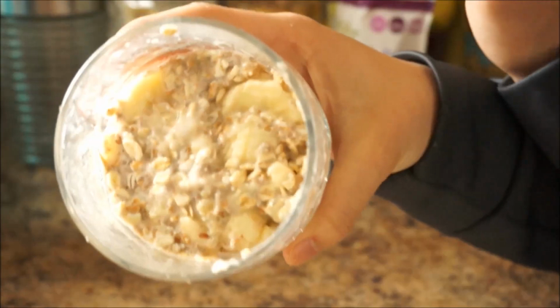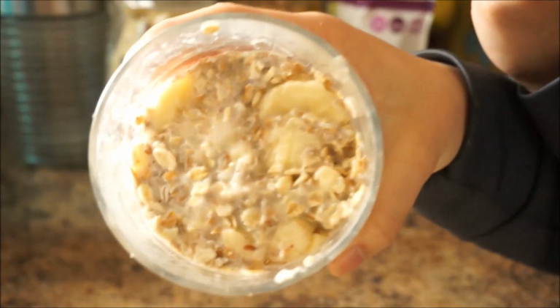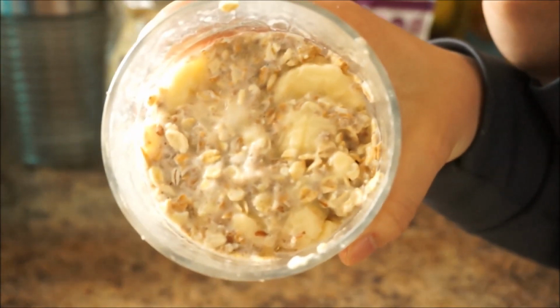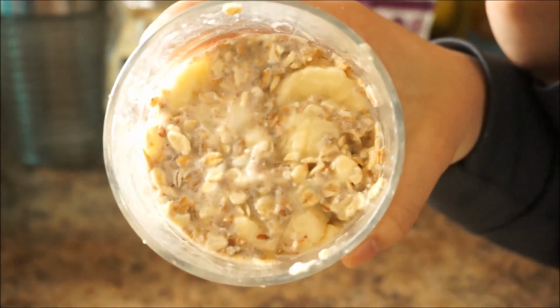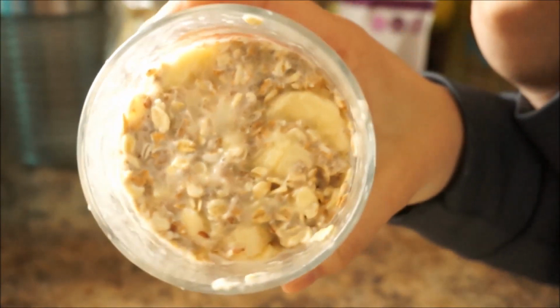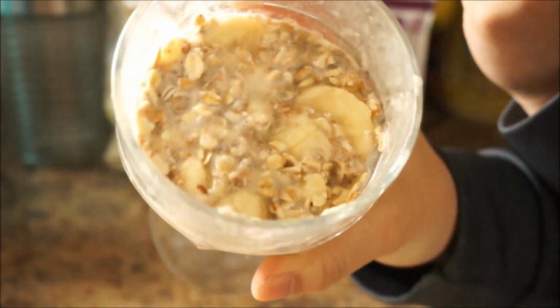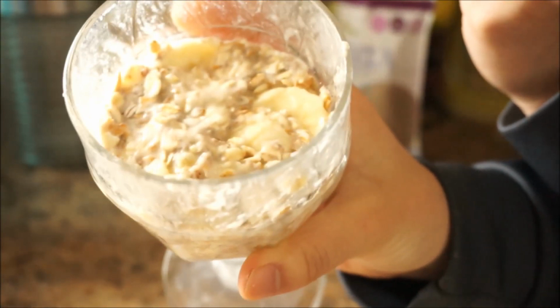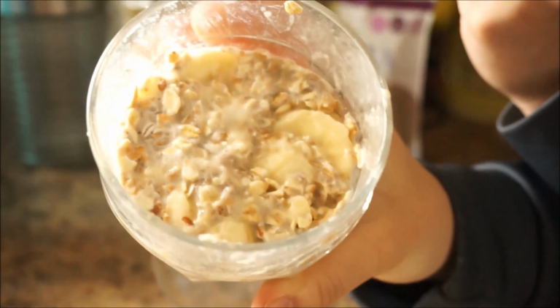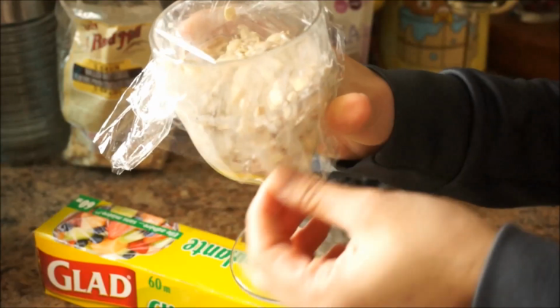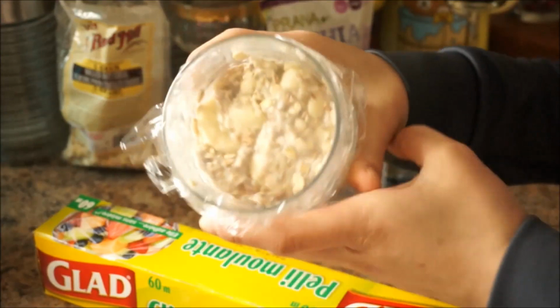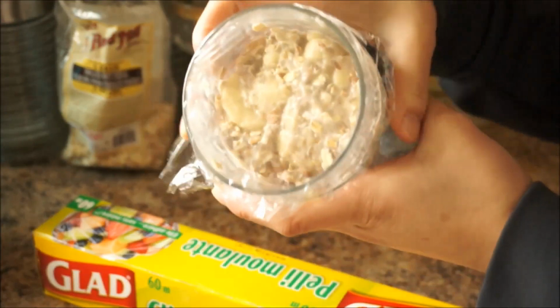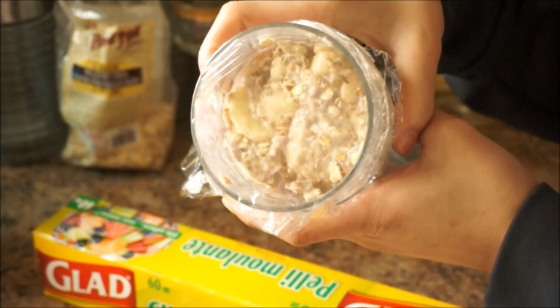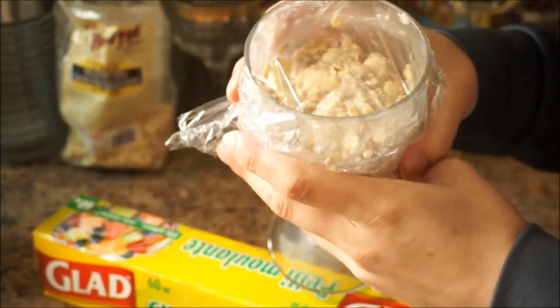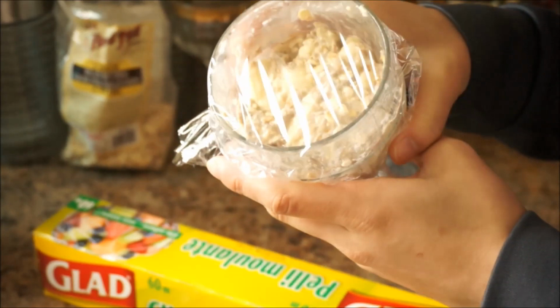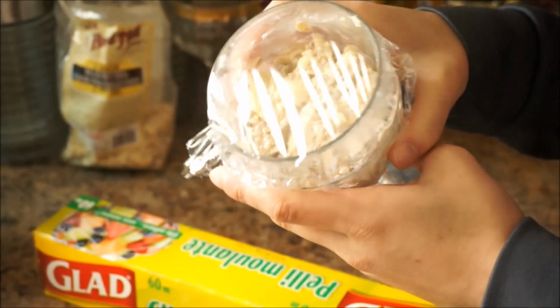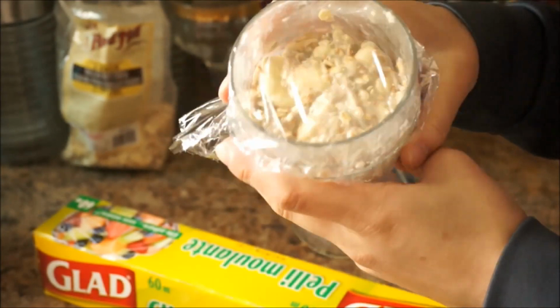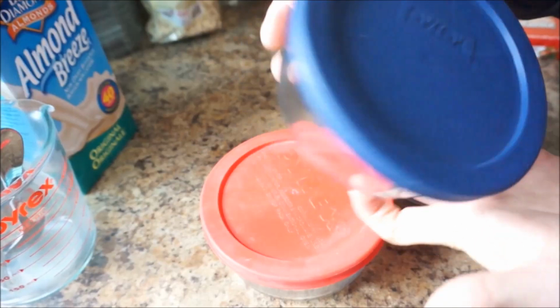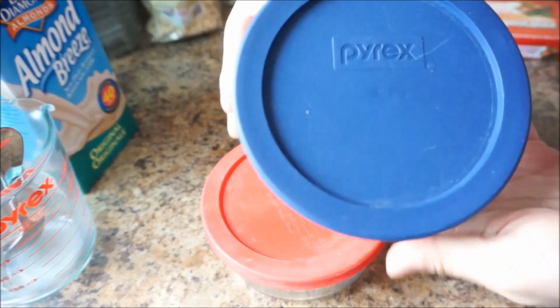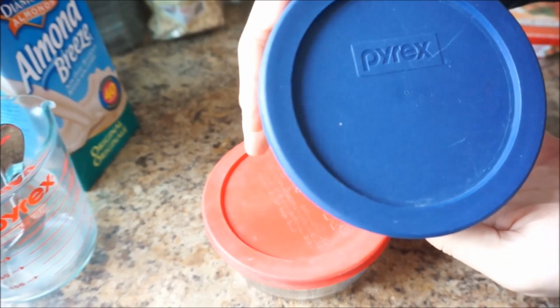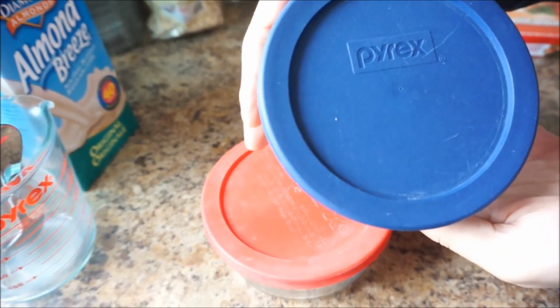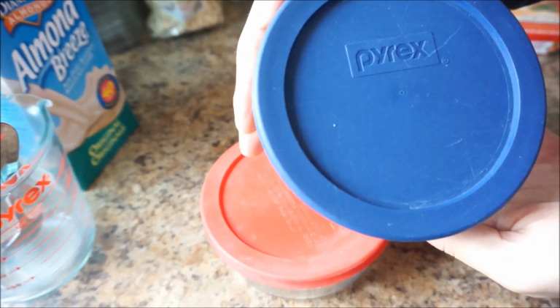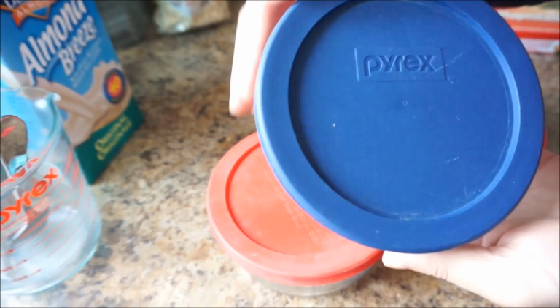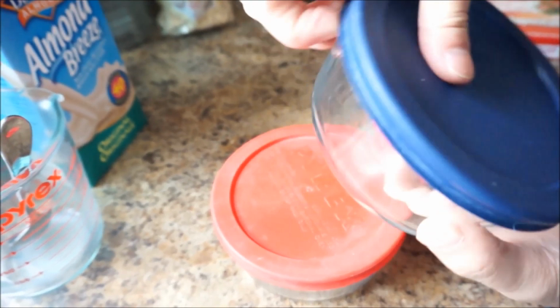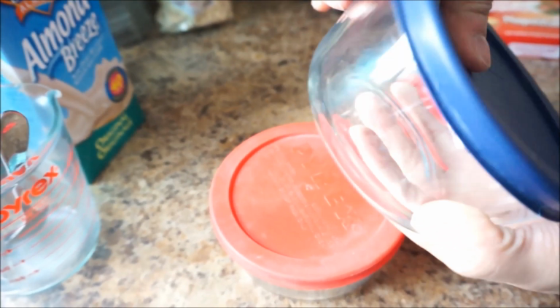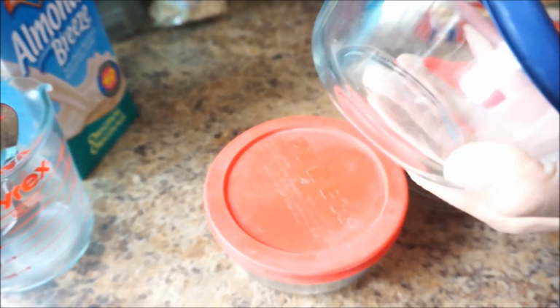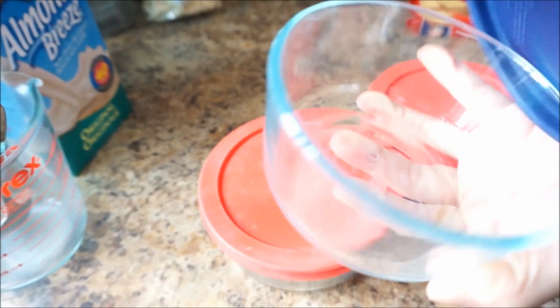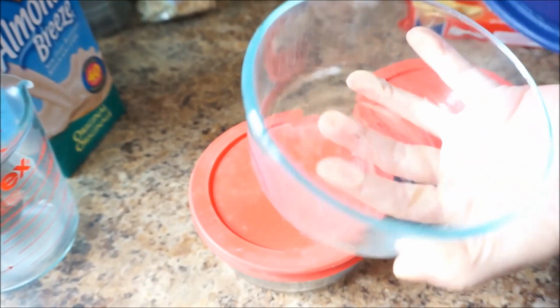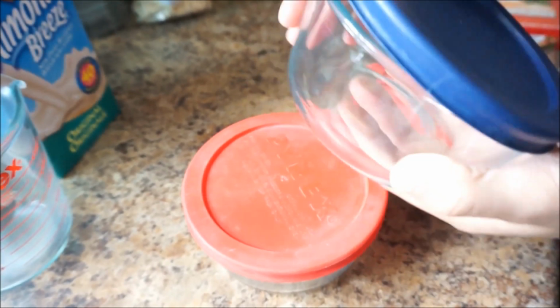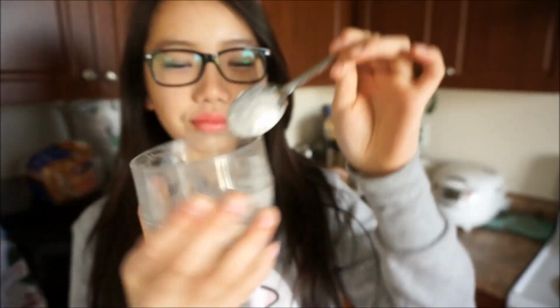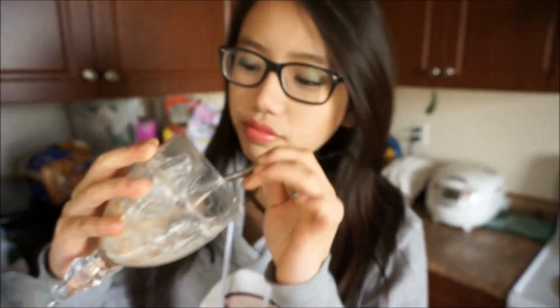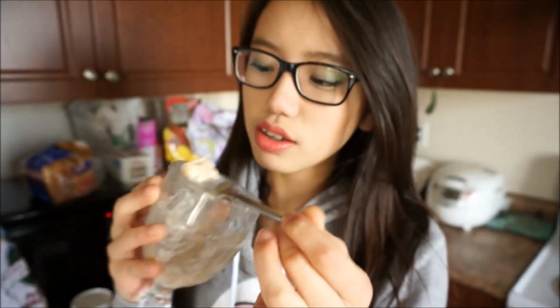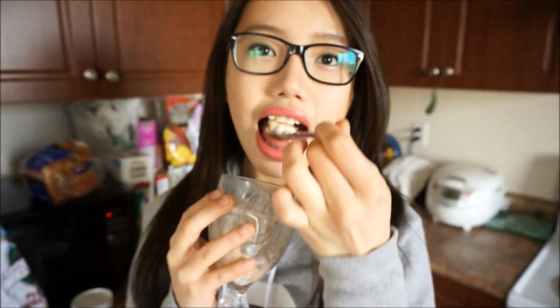After you've added everything, mix well, use some saran wrap to cover the top, and pop it in the fridge. If you know you're going to be on the go in the morning, you can always use these containers or mason jars to make your overnight oats.